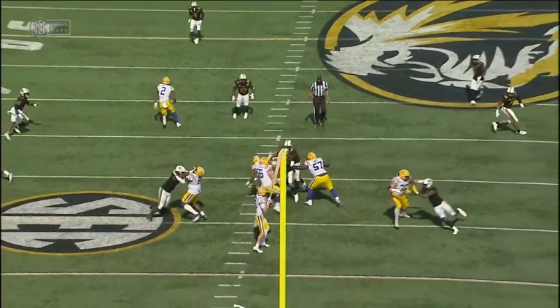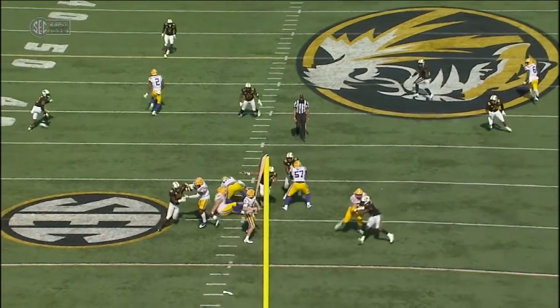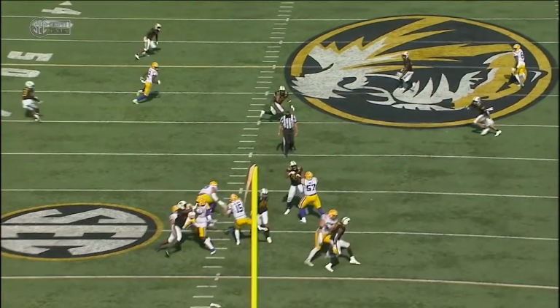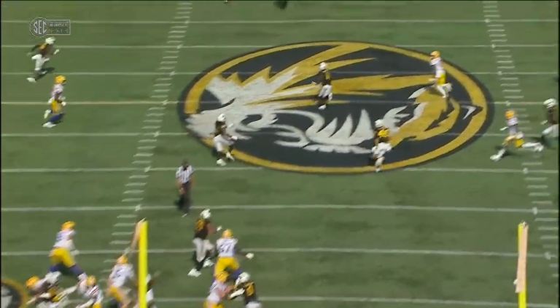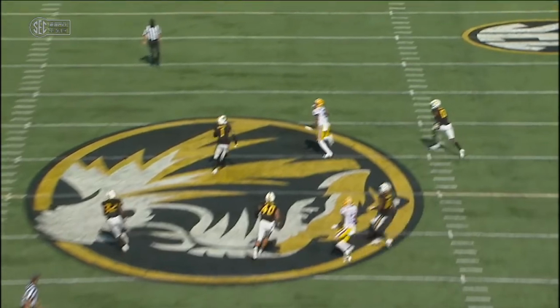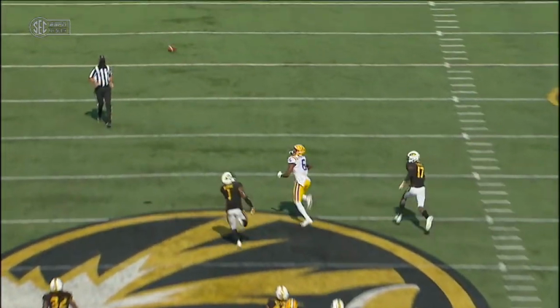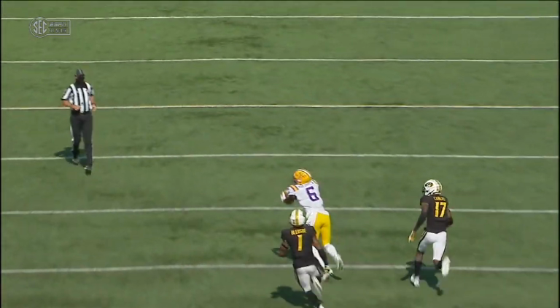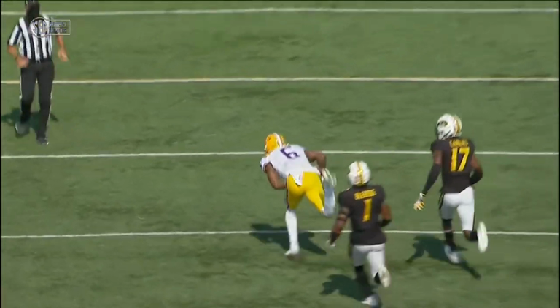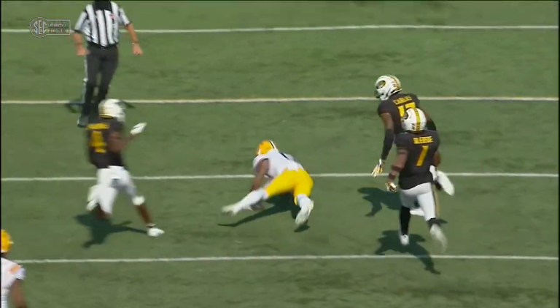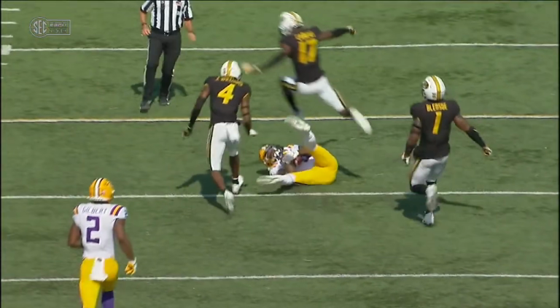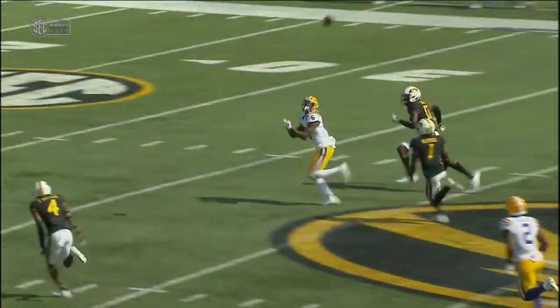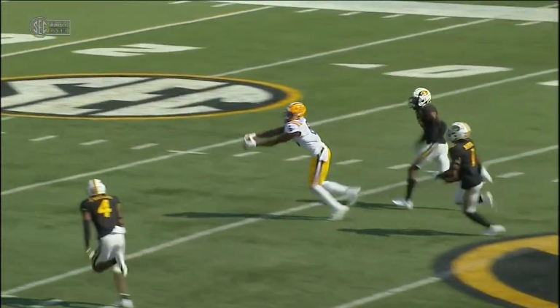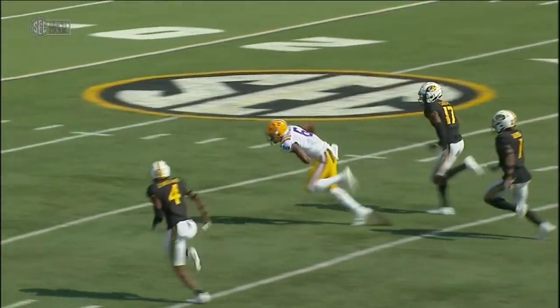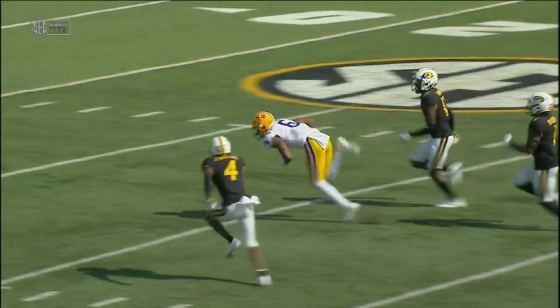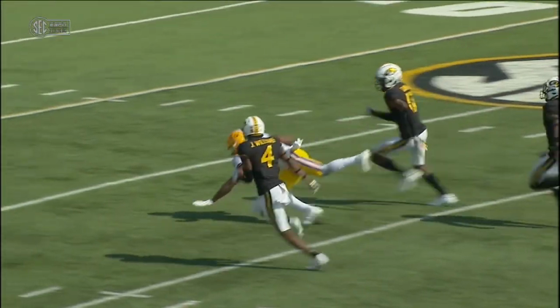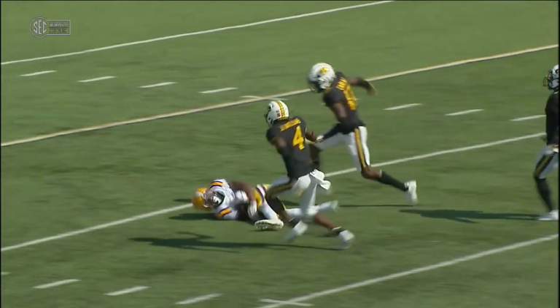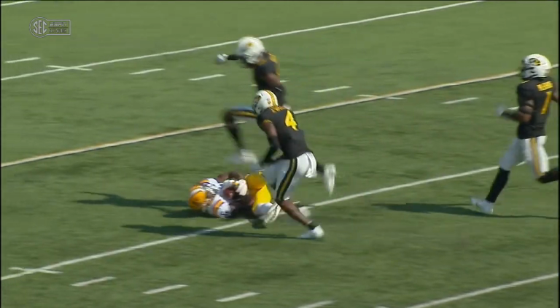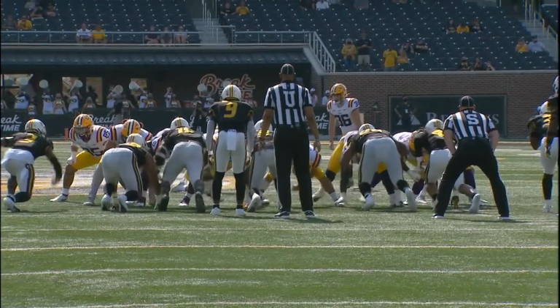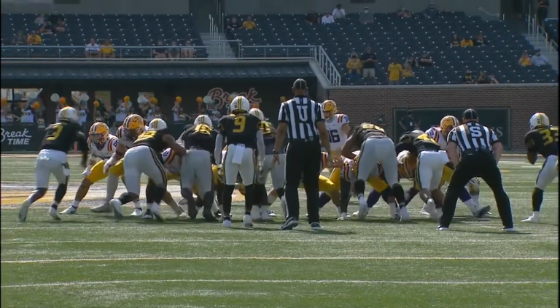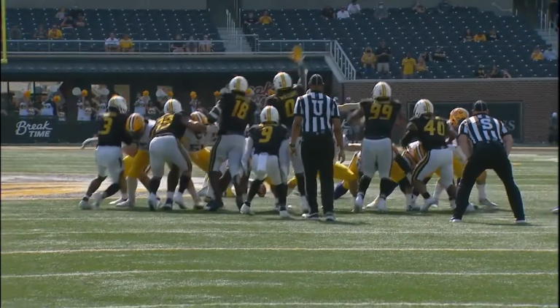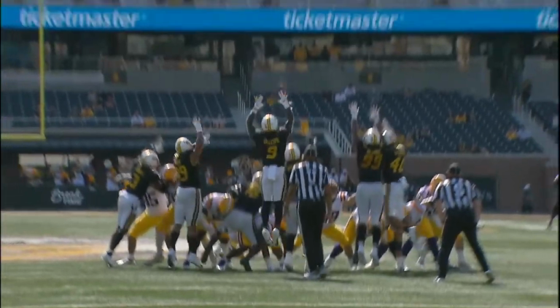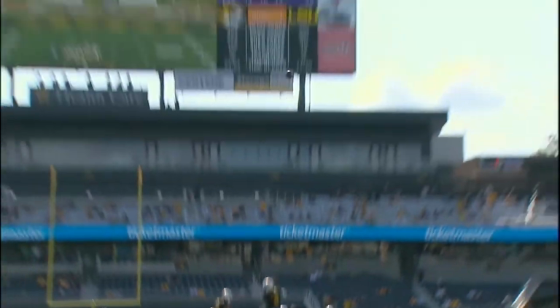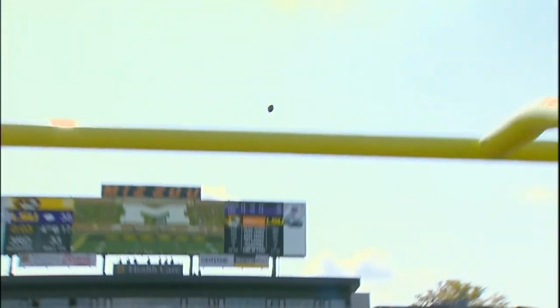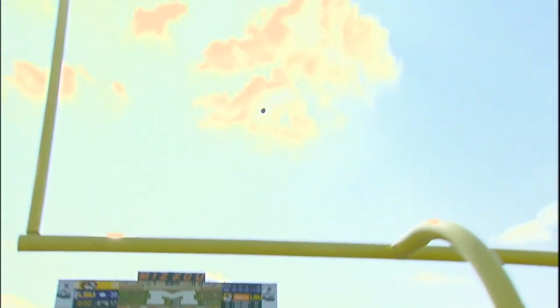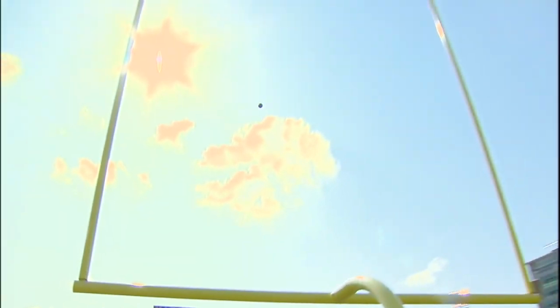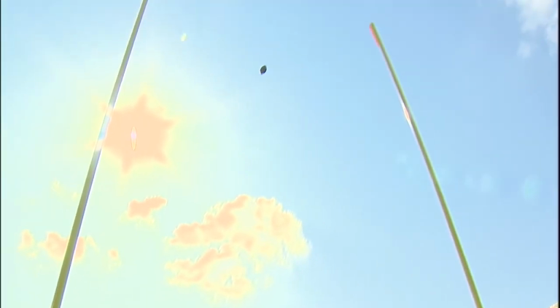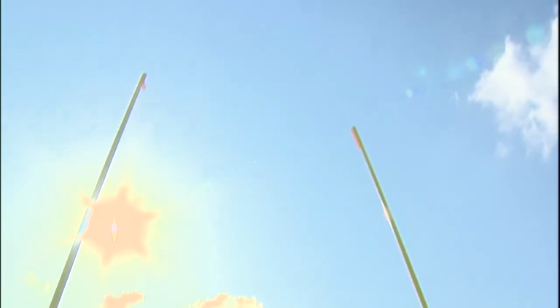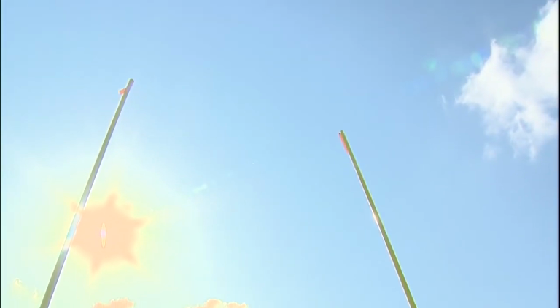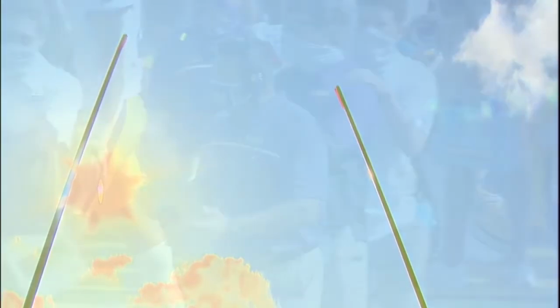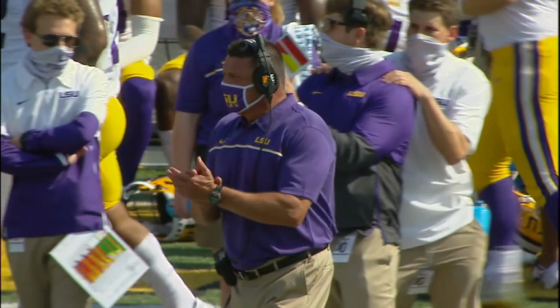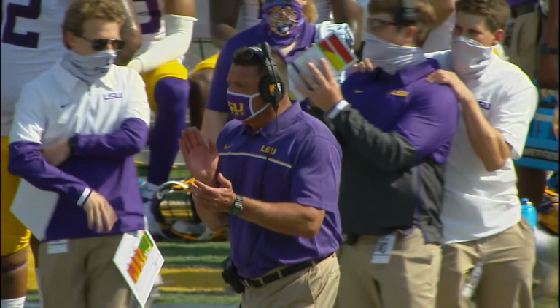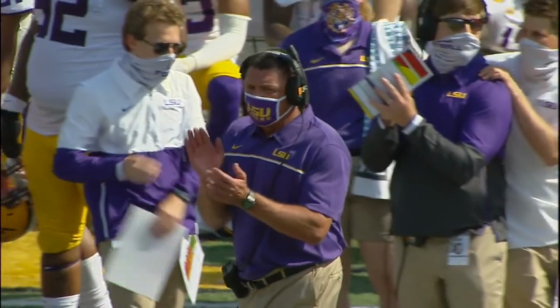Steps in the pocket, throws deep down the field — caught by Terrace Marshall, great grab inside the 35. 51-yard attempt, kick is on its way — plenty of leg, and the kick is good. Cade York, as solid as it comes.